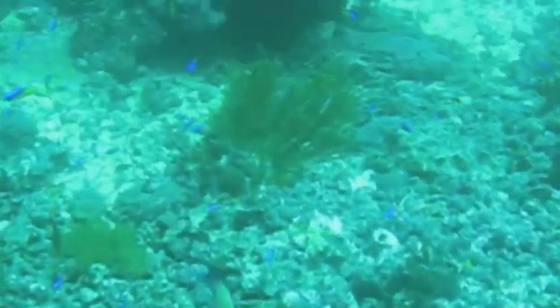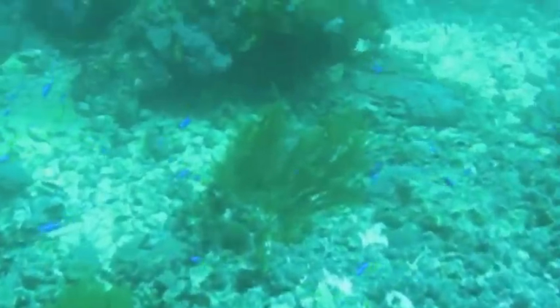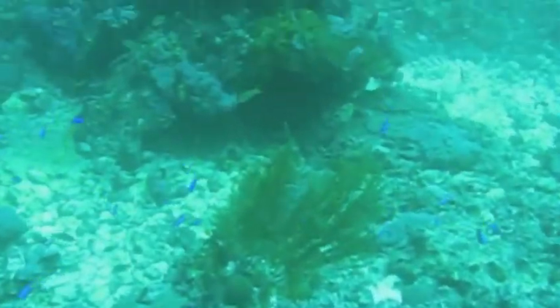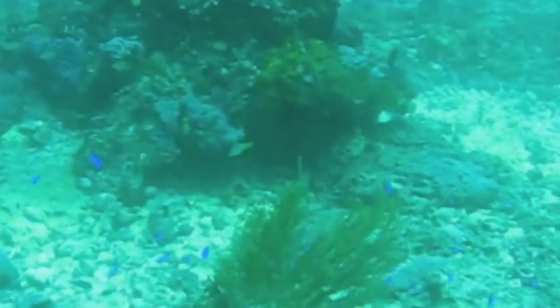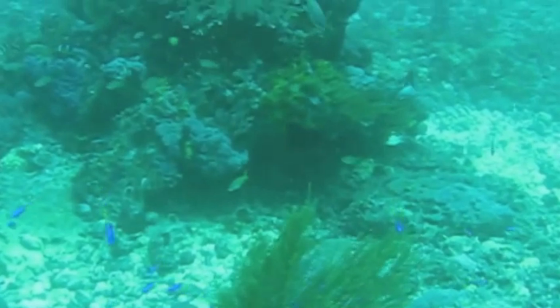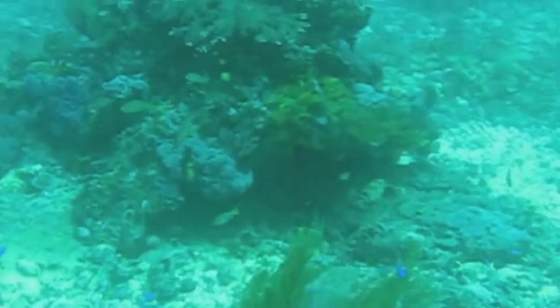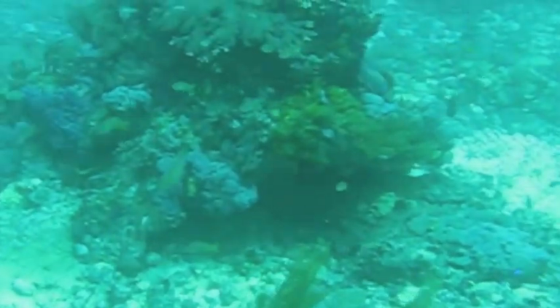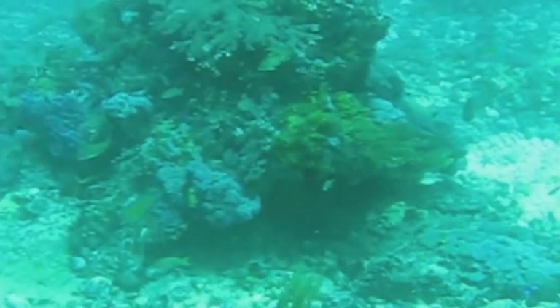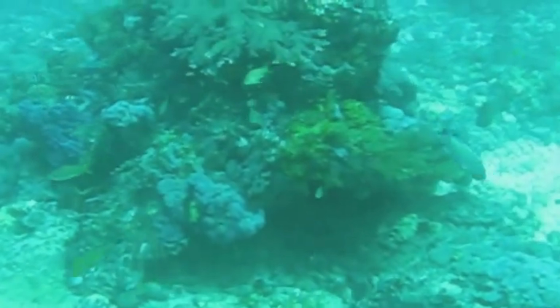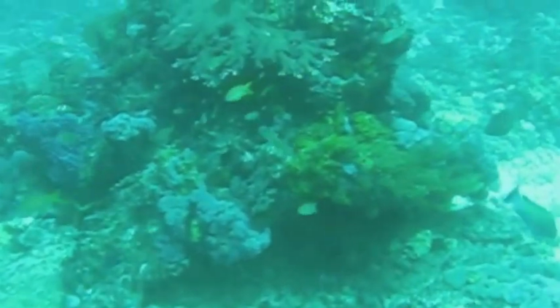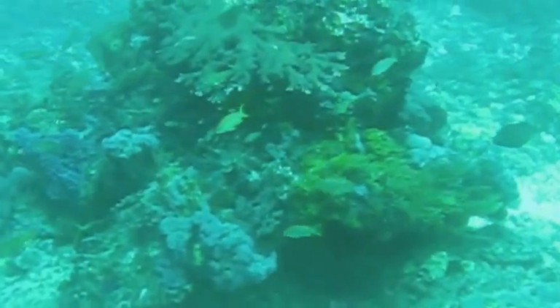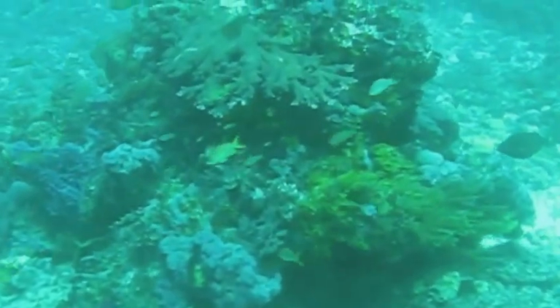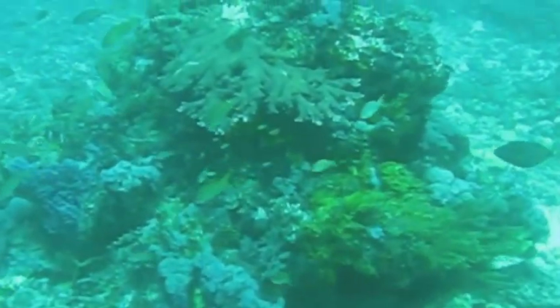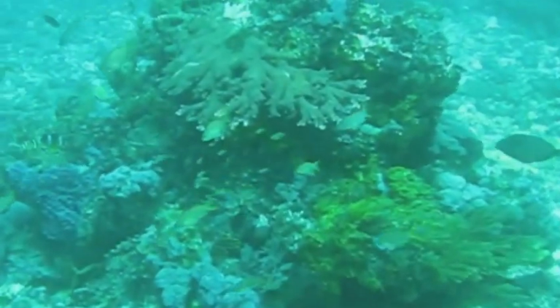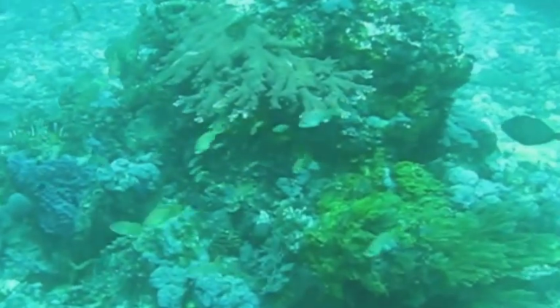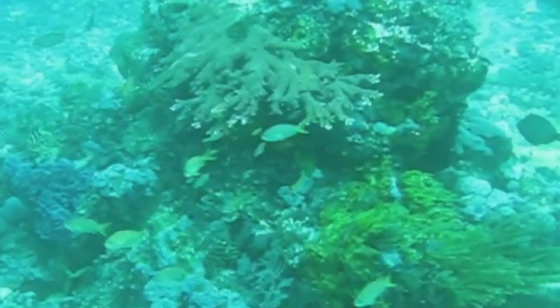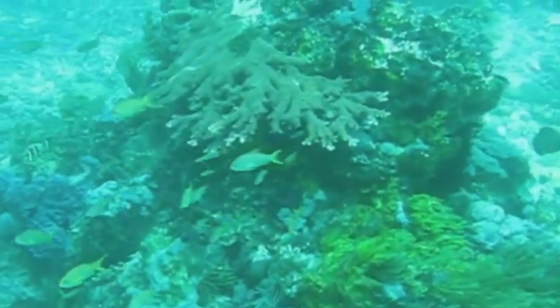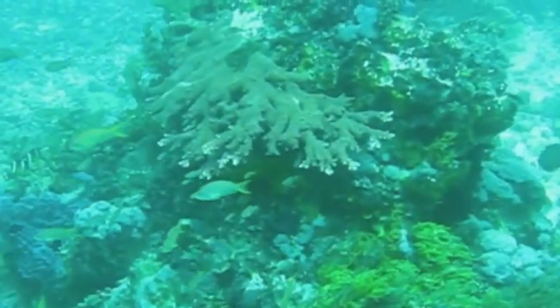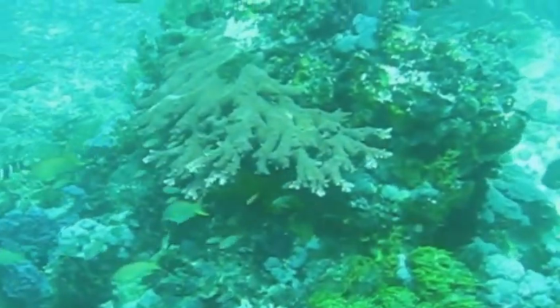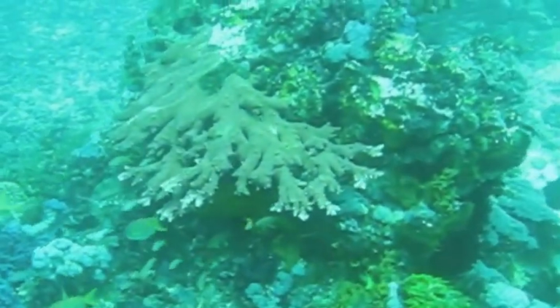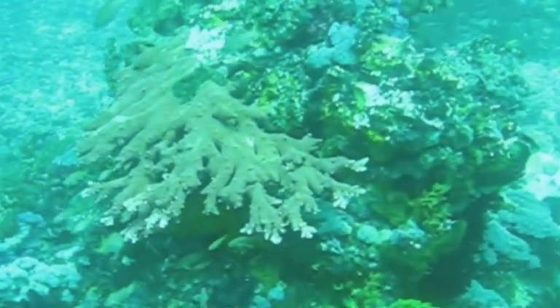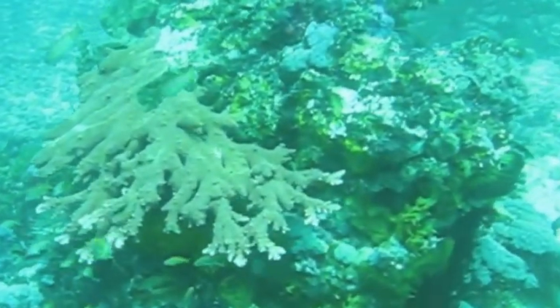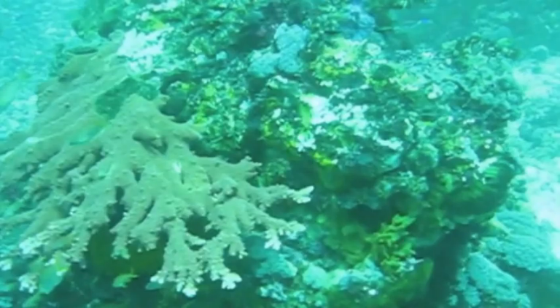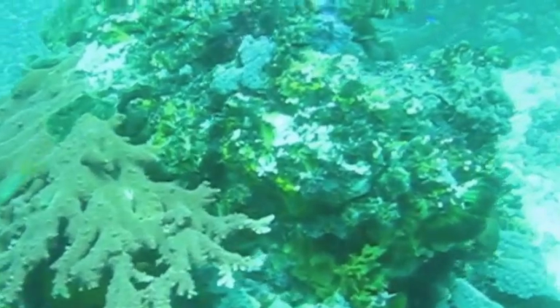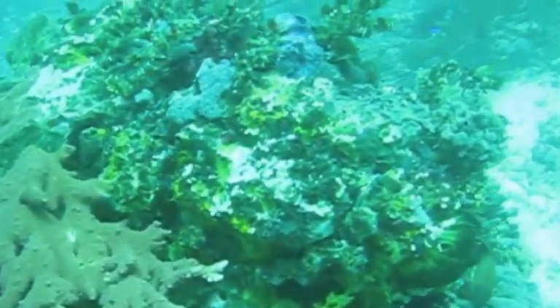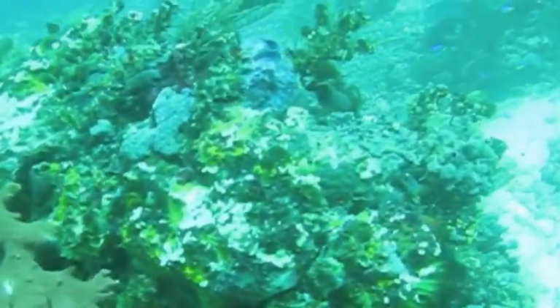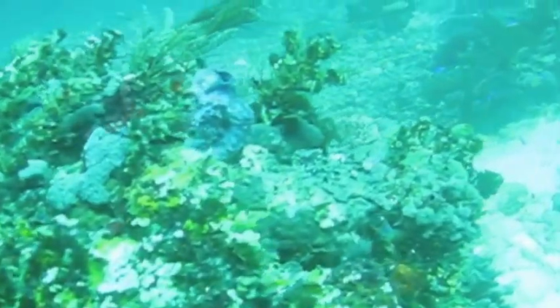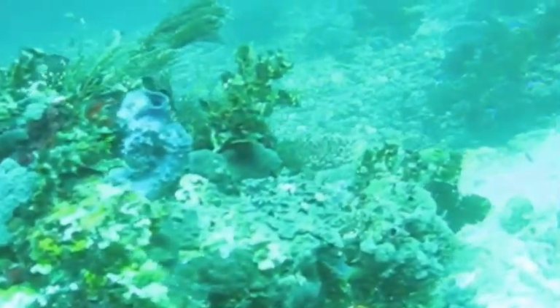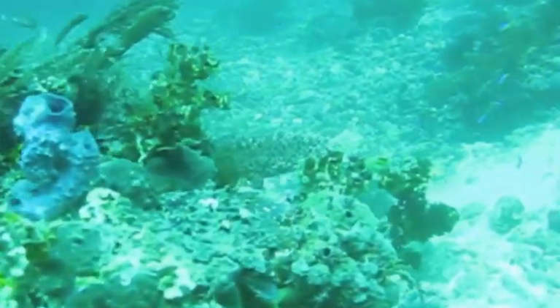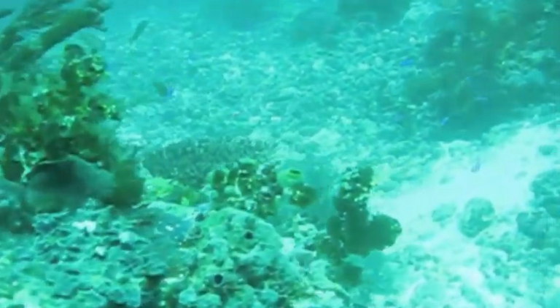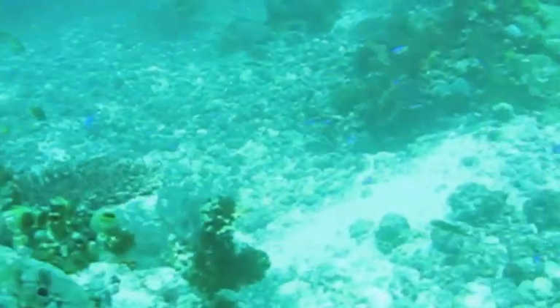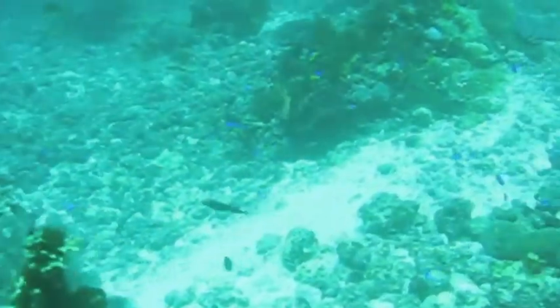We're up behind a clump of coral like this. We anchored down into the sand, turned around, and saw this.